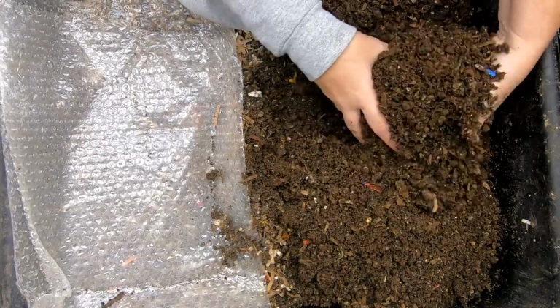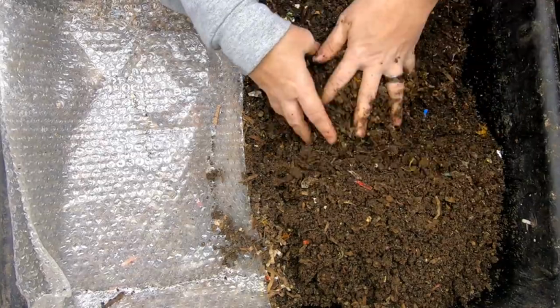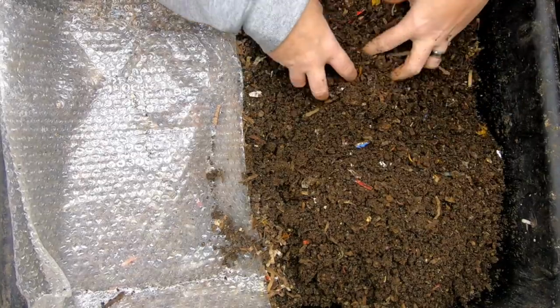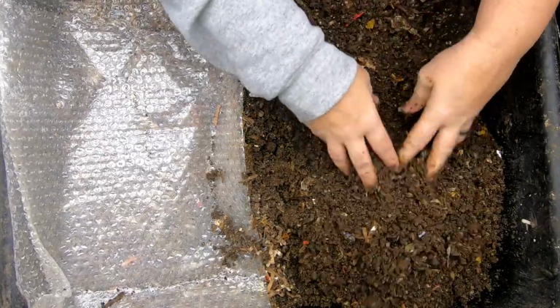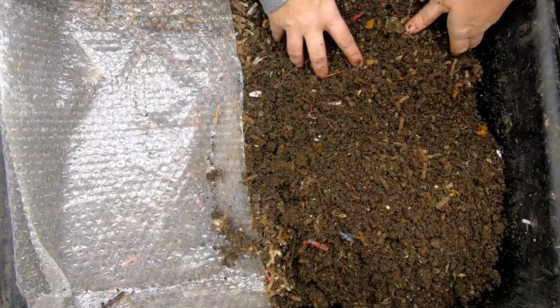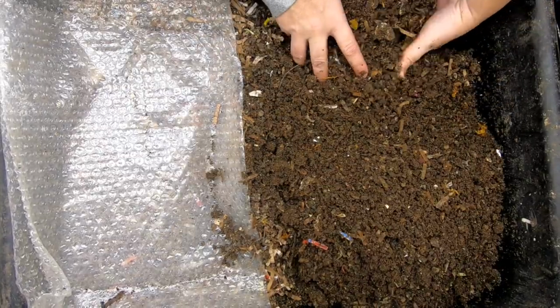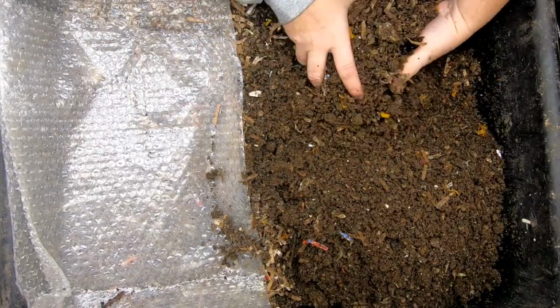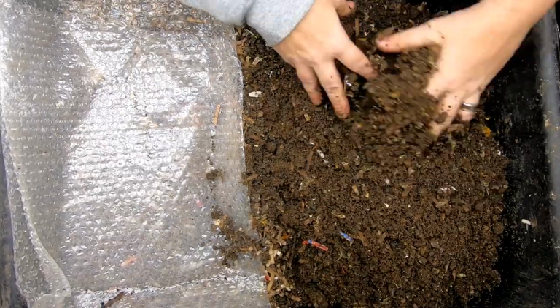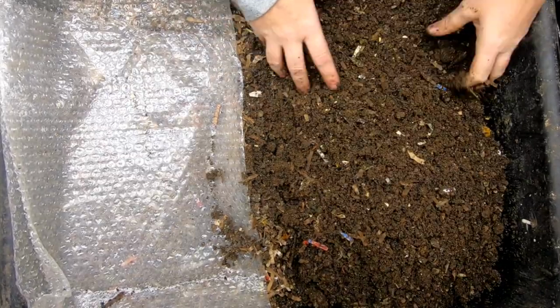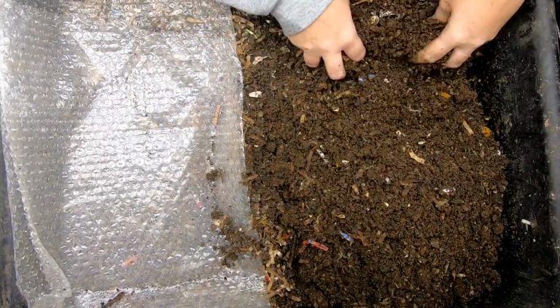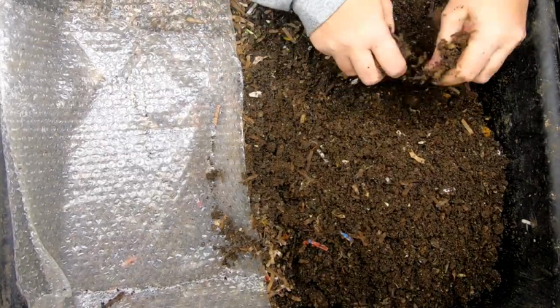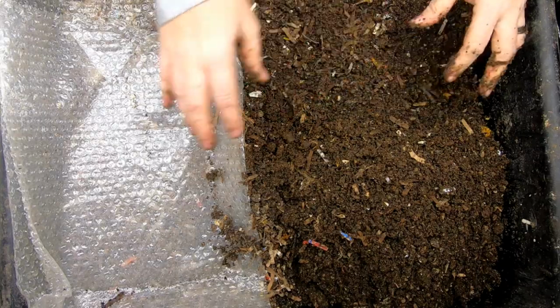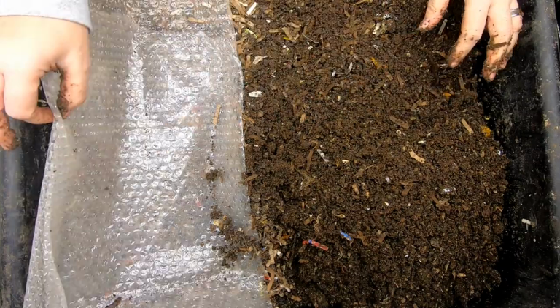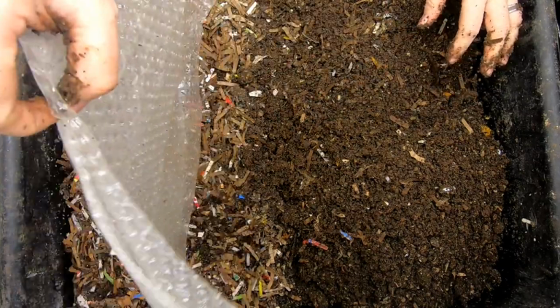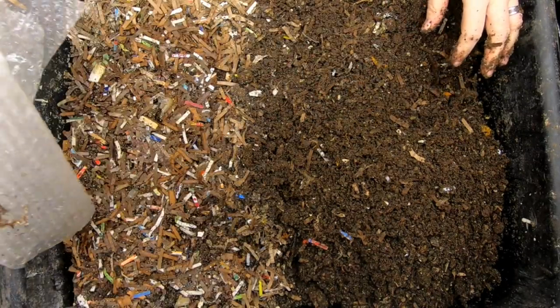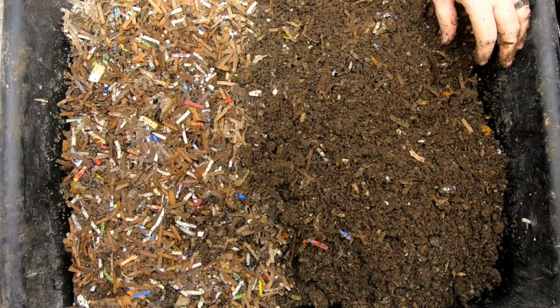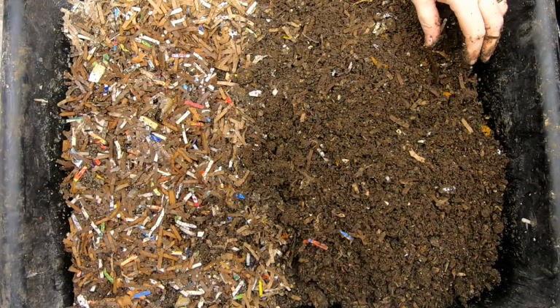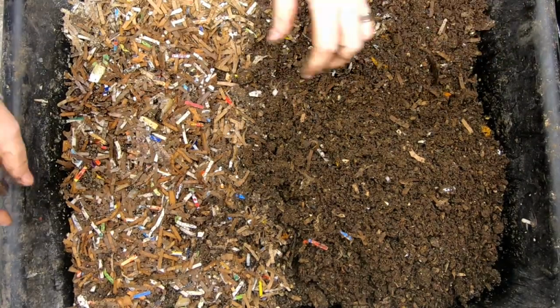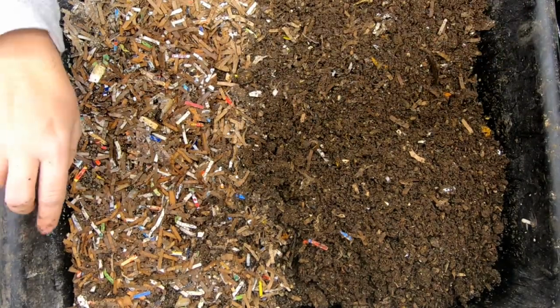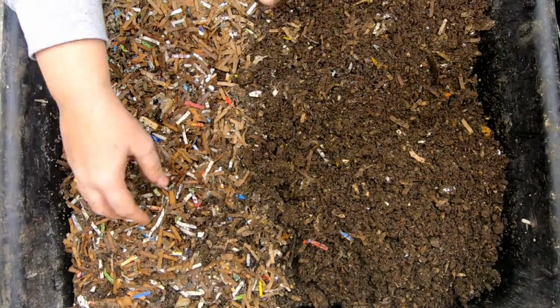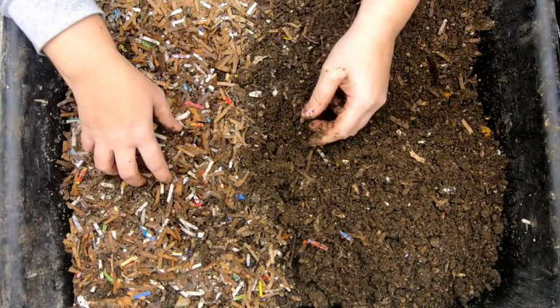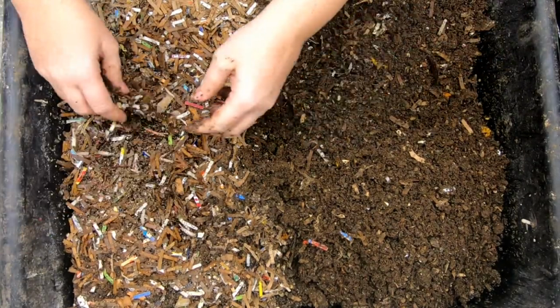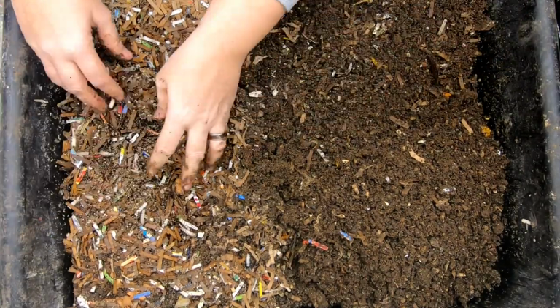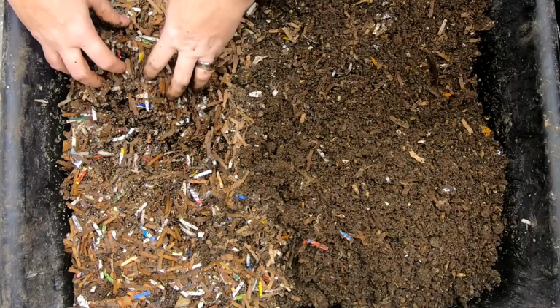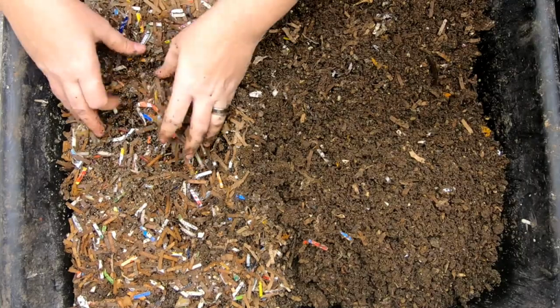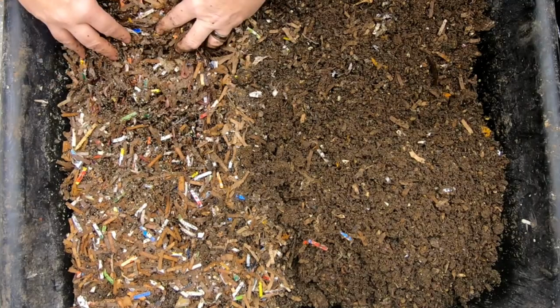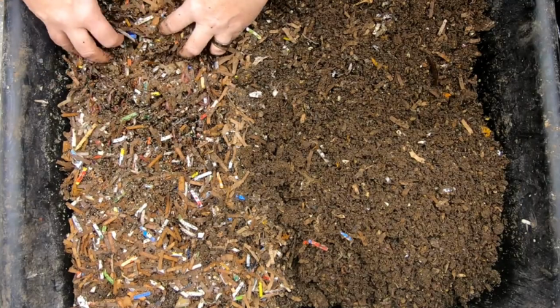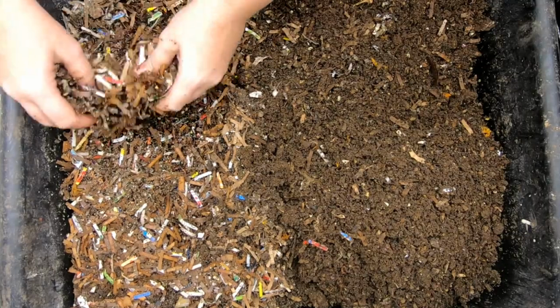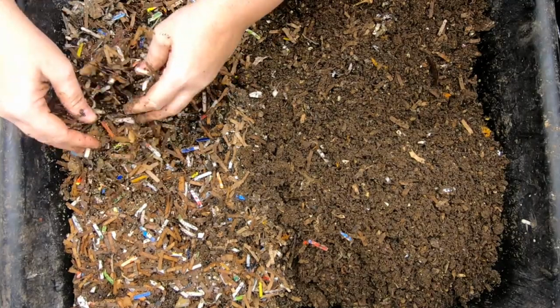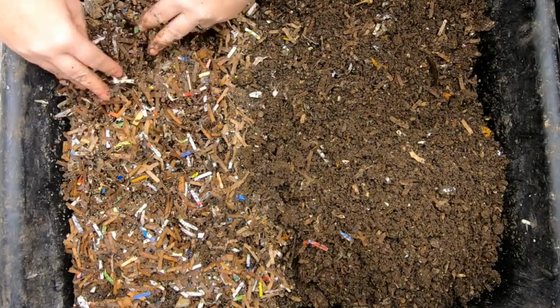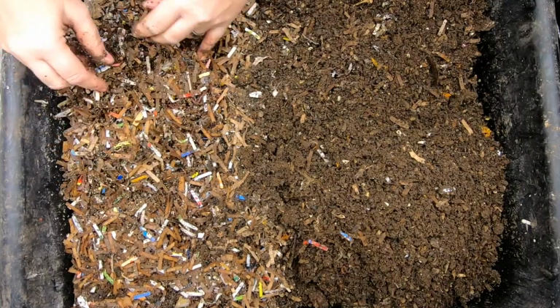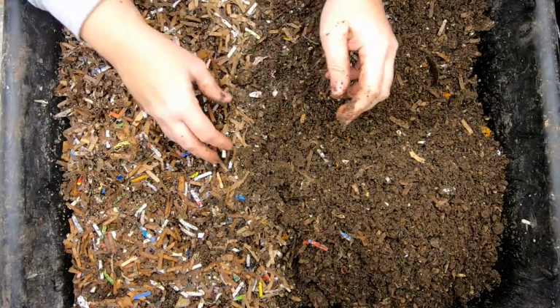And that way, possibly, it will become inhospitable to the worms. And then they will want to continue their migration out of this bin. So they are moving over to this bedding over here.